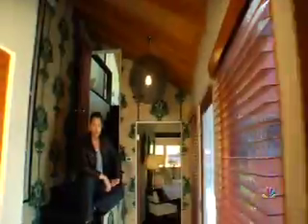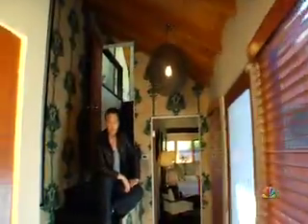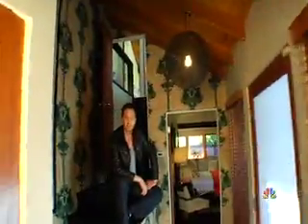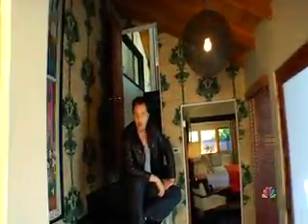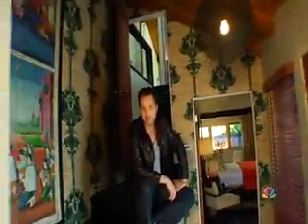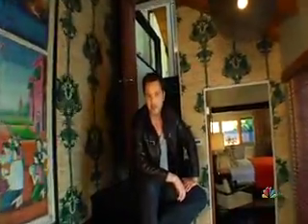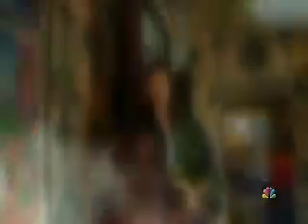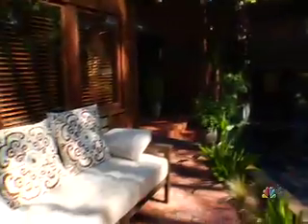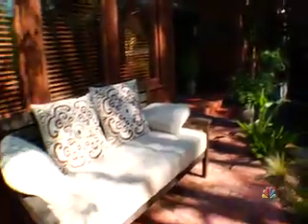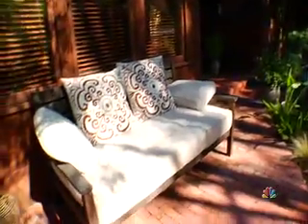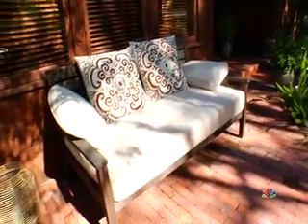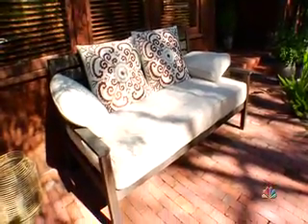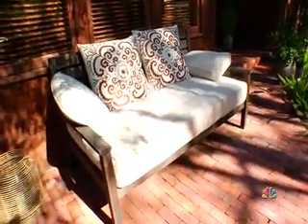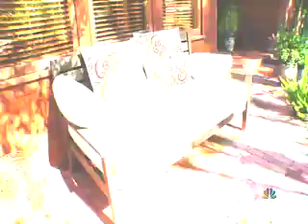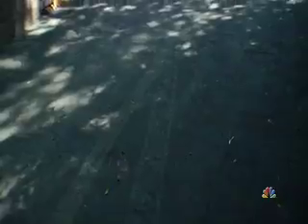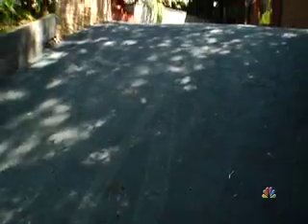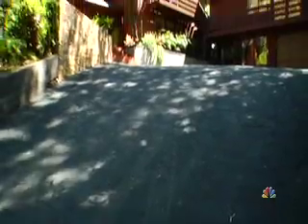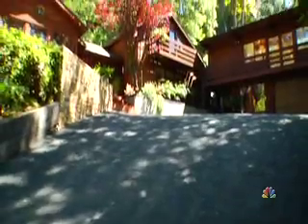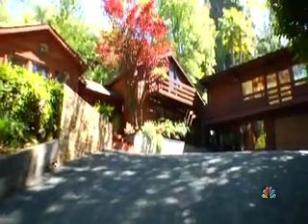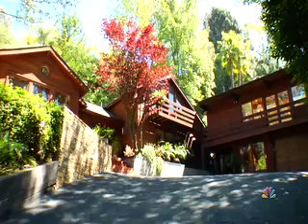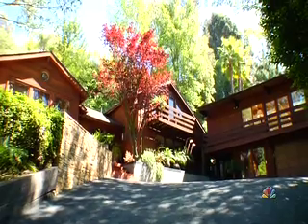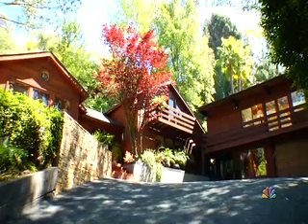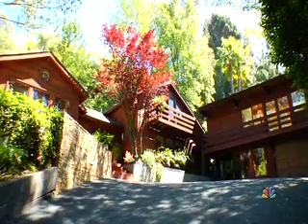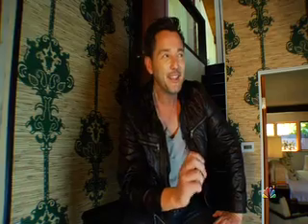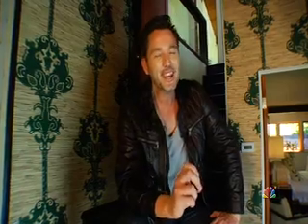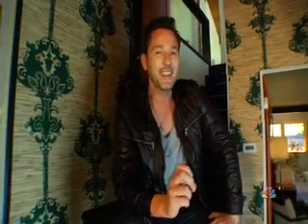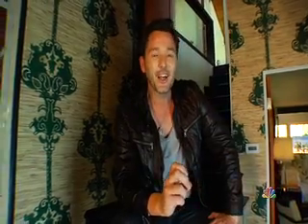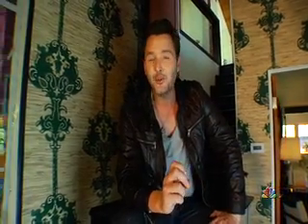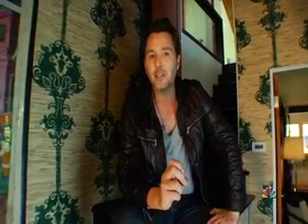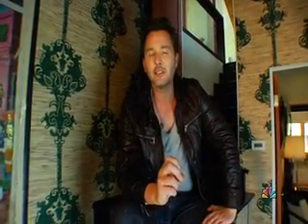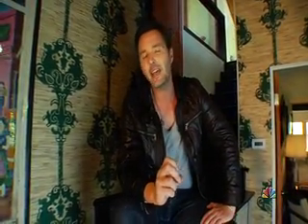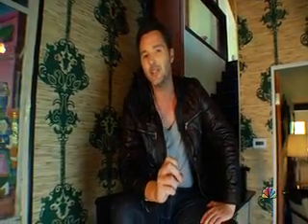One of the first things you'll notice about The Lodge is there's a huge big daybed at the top of the drive. The drive is so steep, that's the first thing you need when you get to the top. The second thing that you notice is the energy.